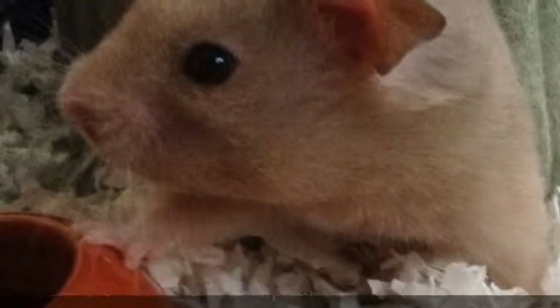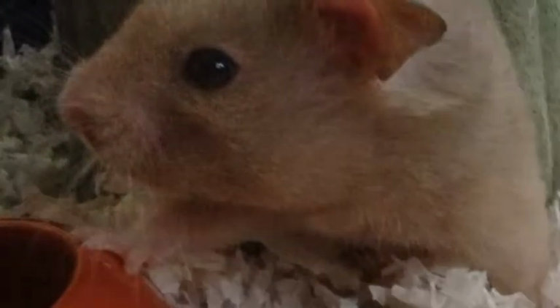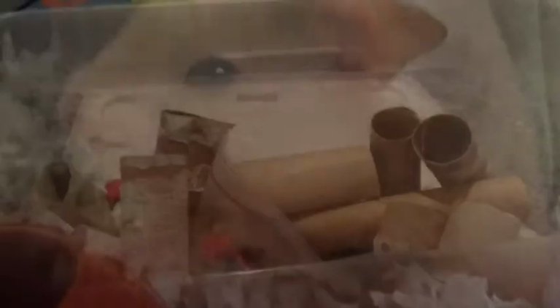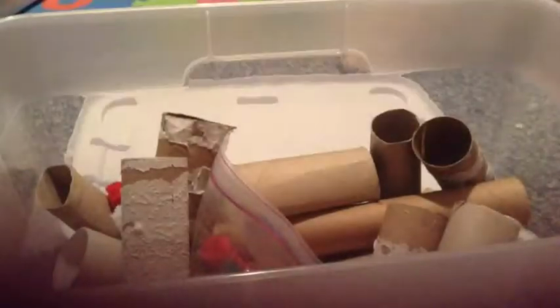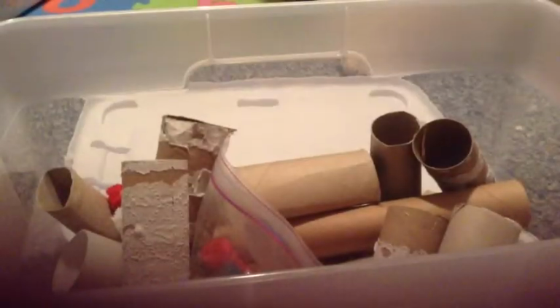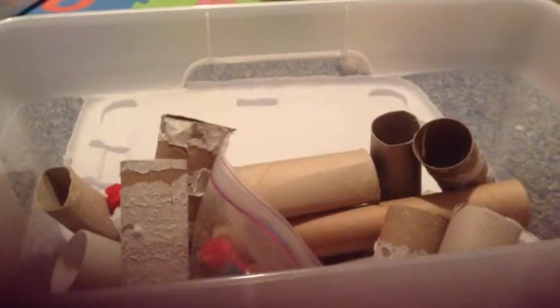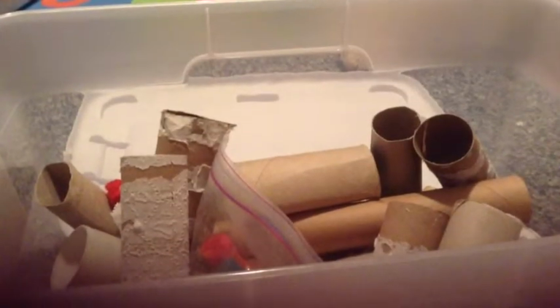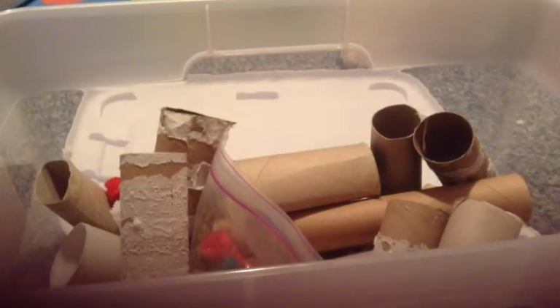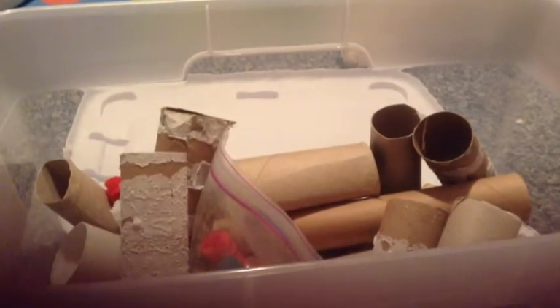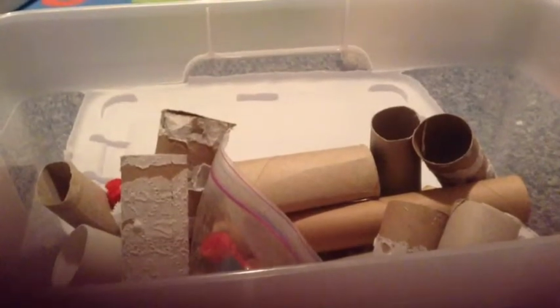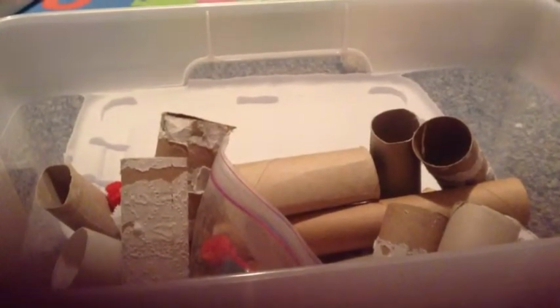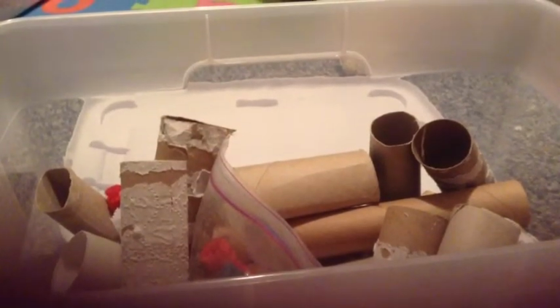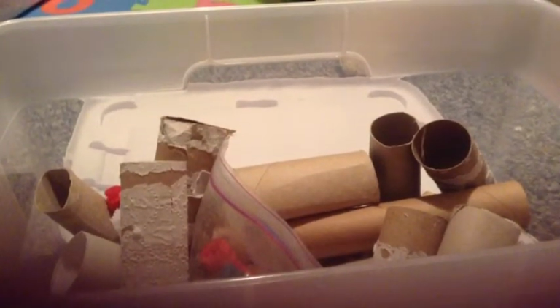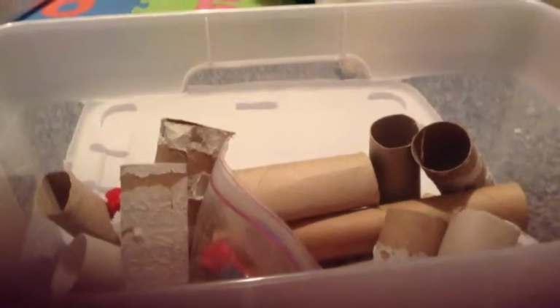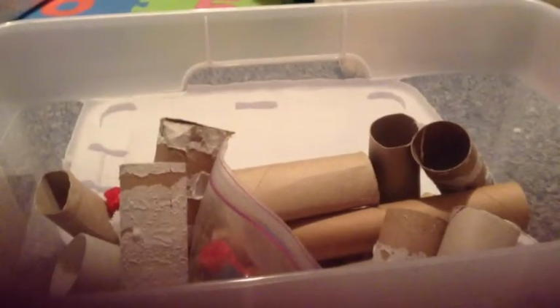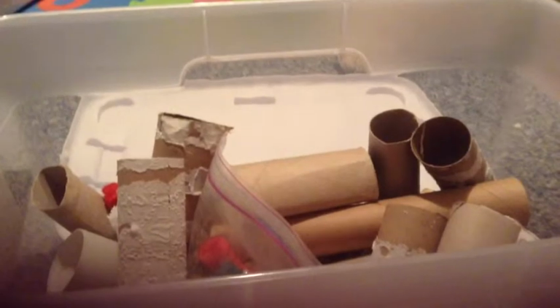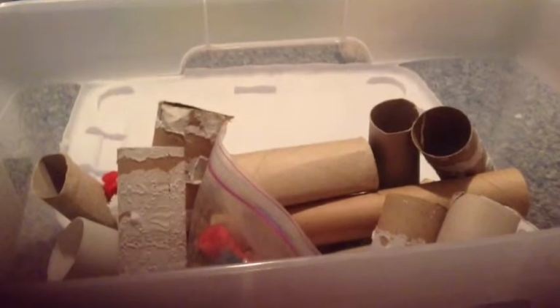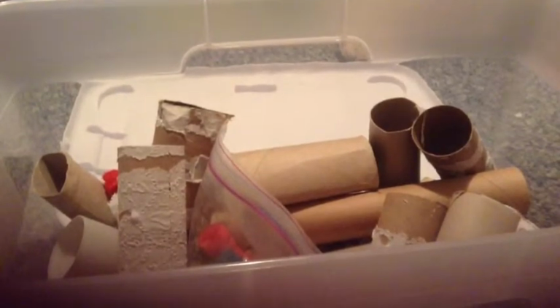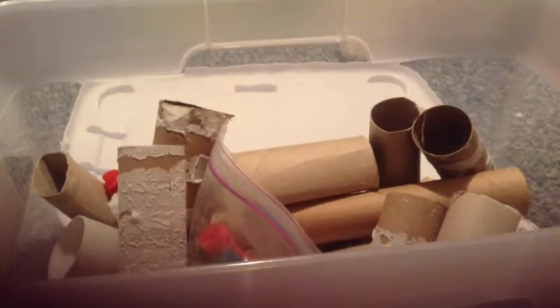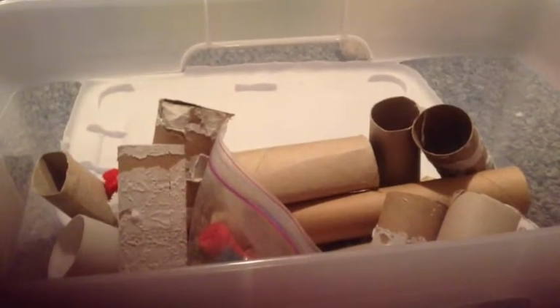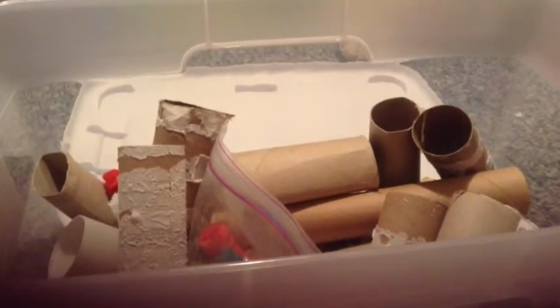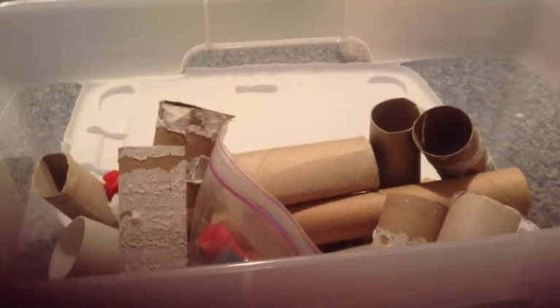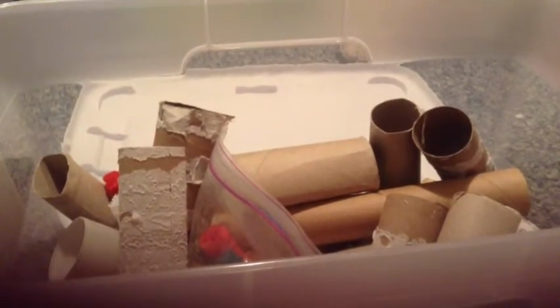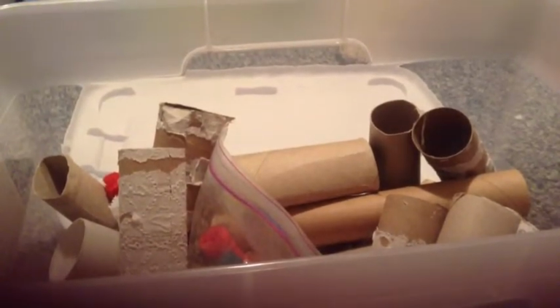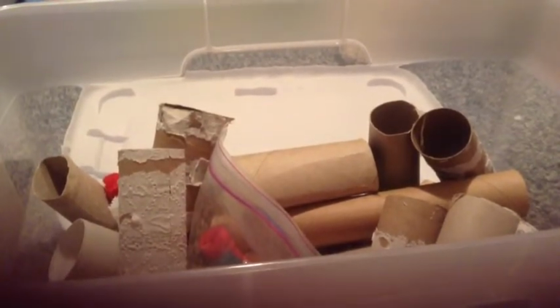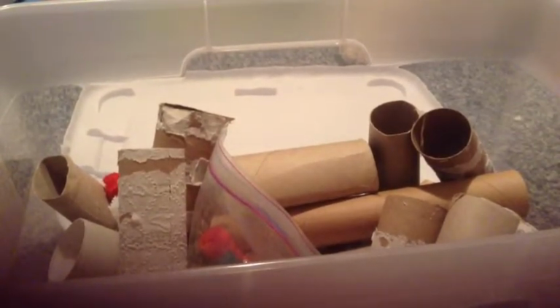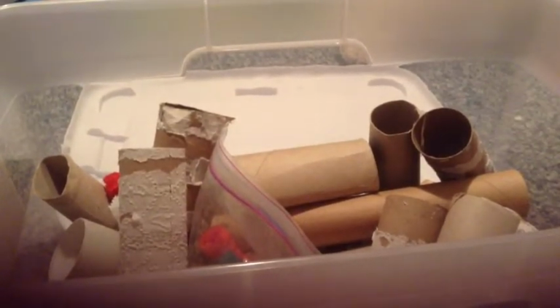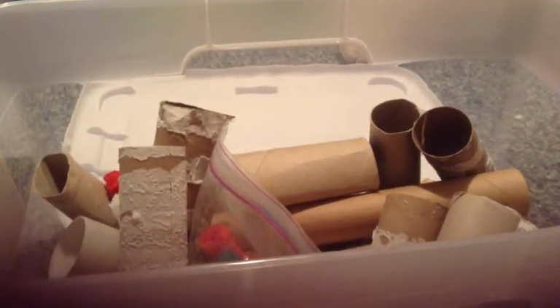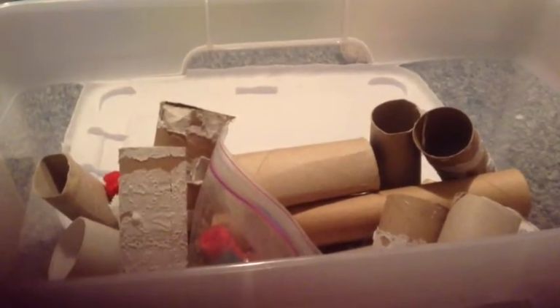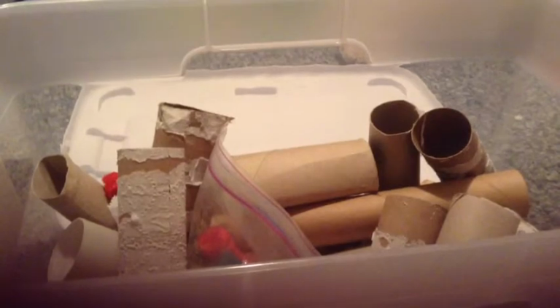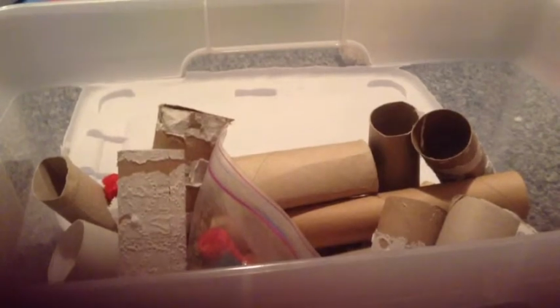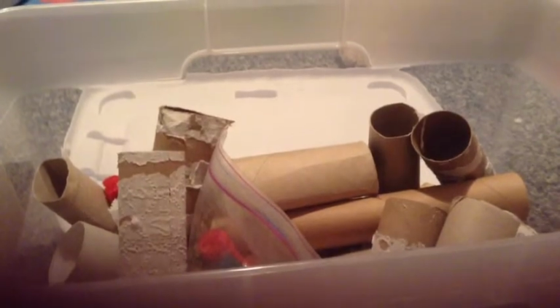Hey guys, it's me Colors for Hamsters, and today's video is going to be all my hamster chews. This will be a very quick video, maybe less than two minutes, because my last video took forever to upload.